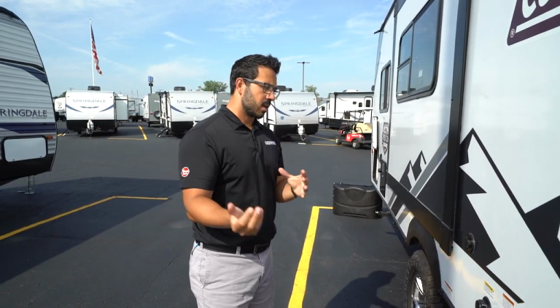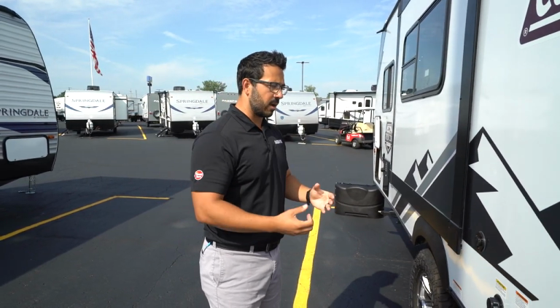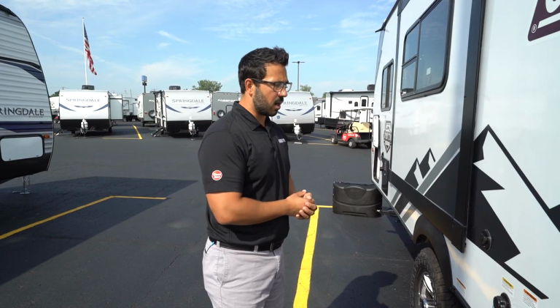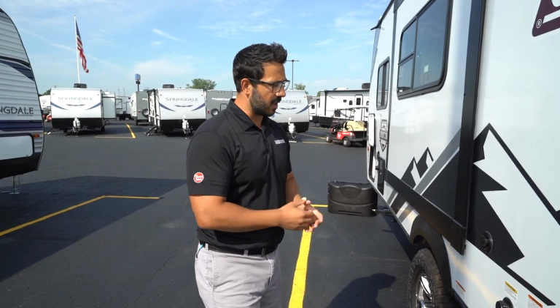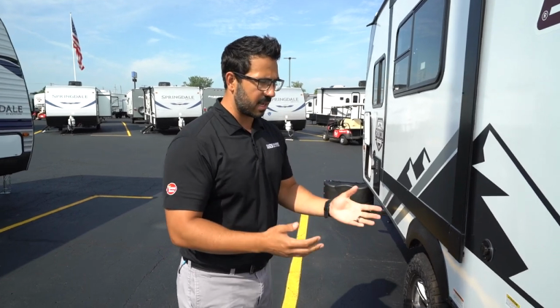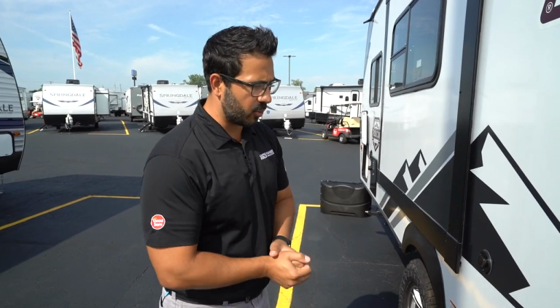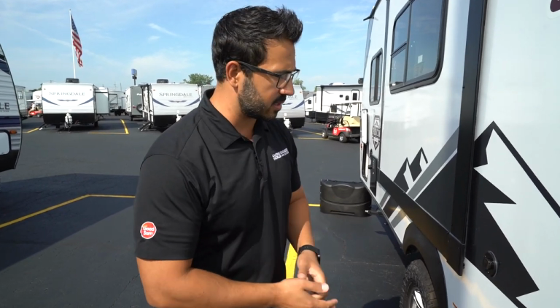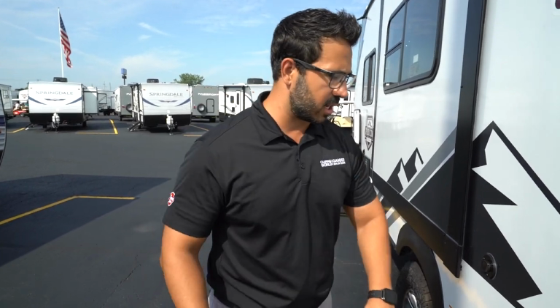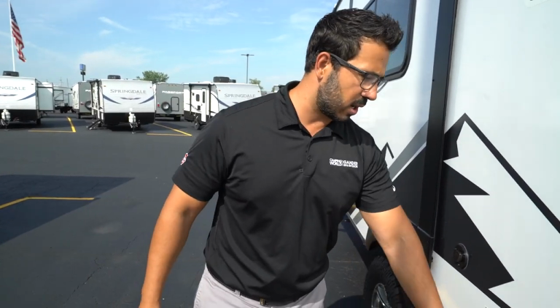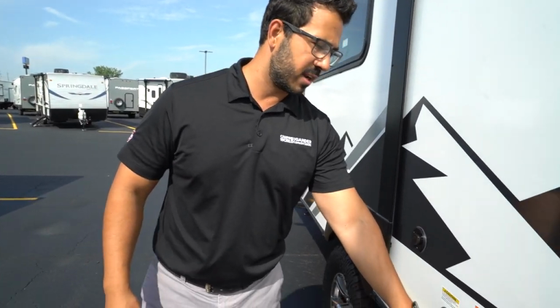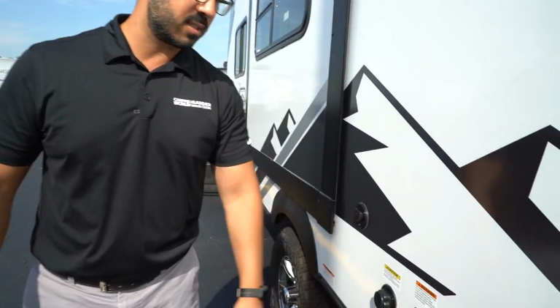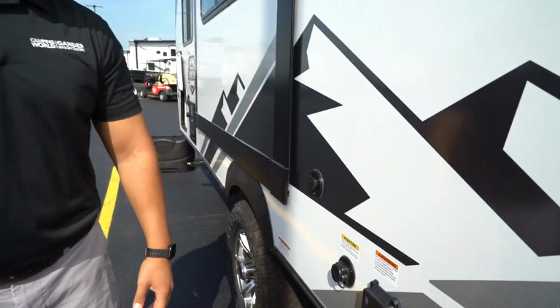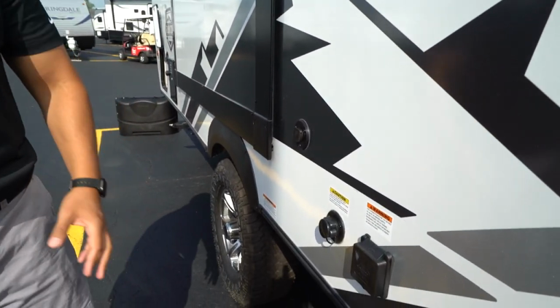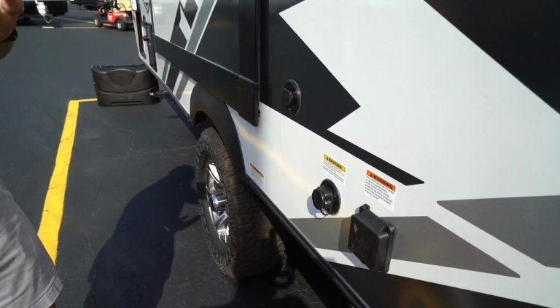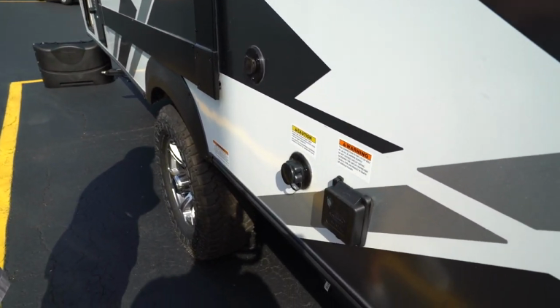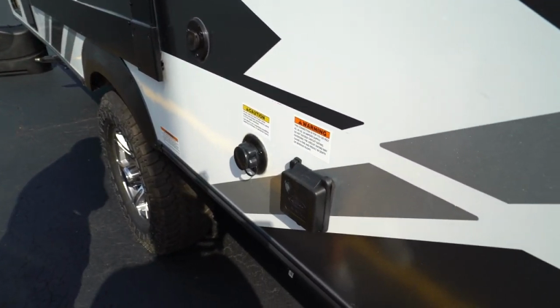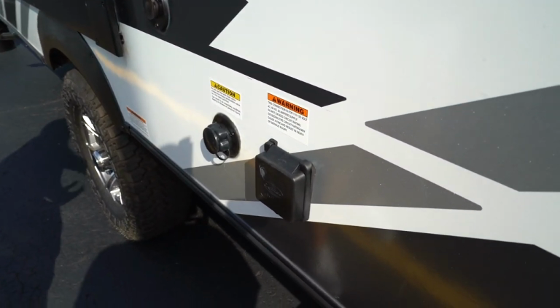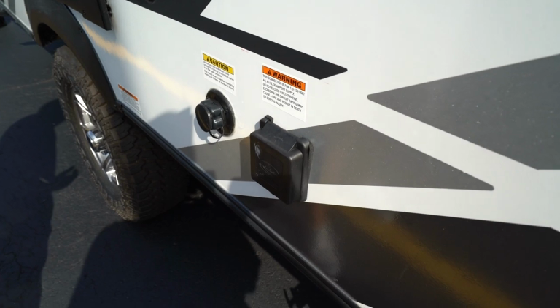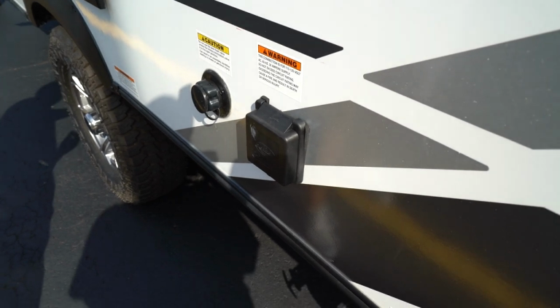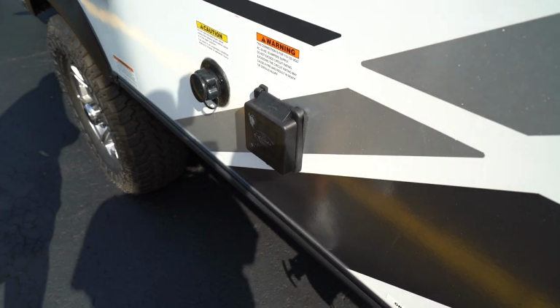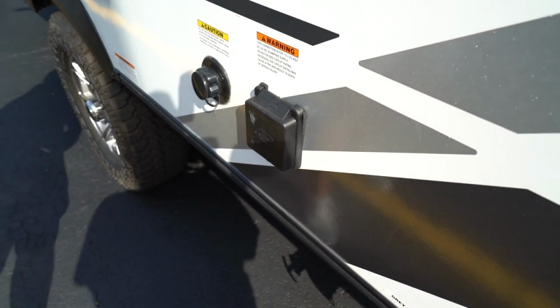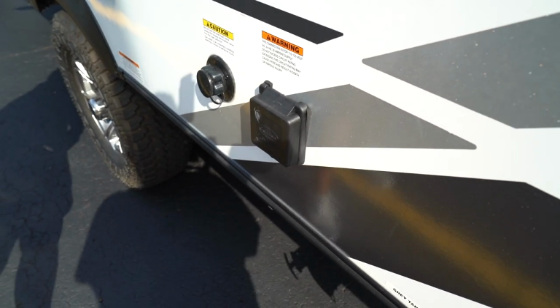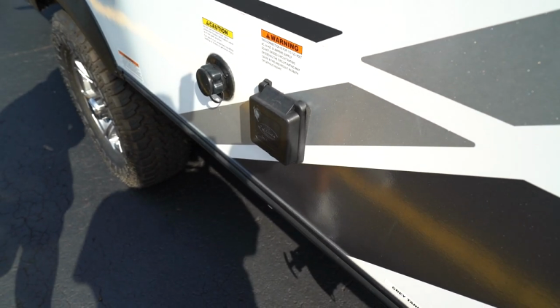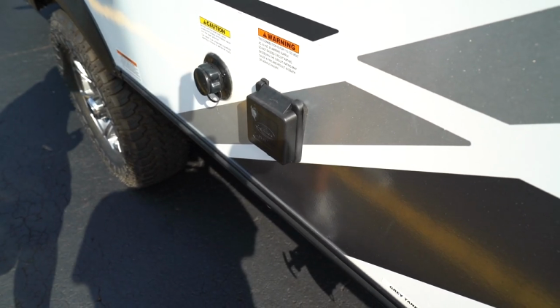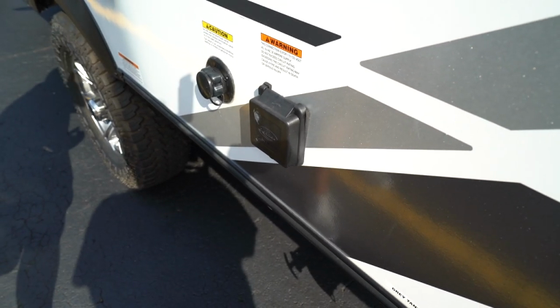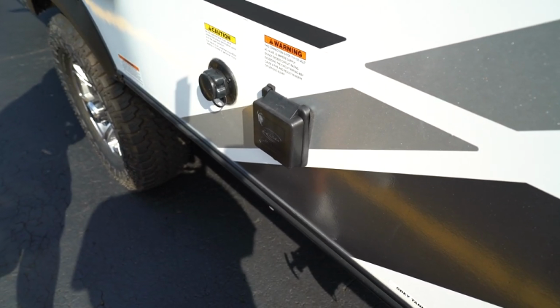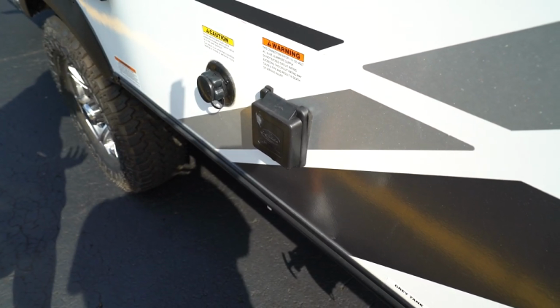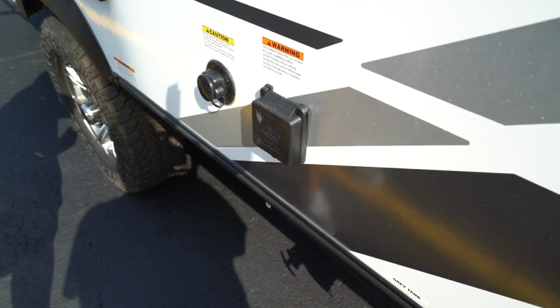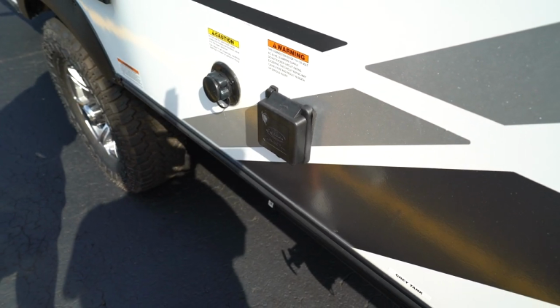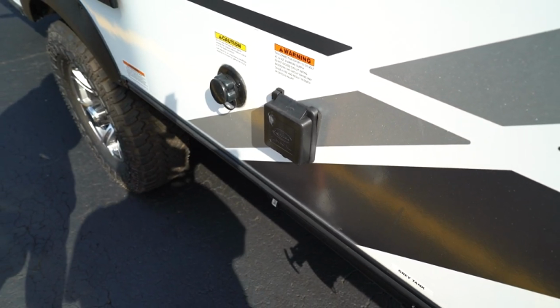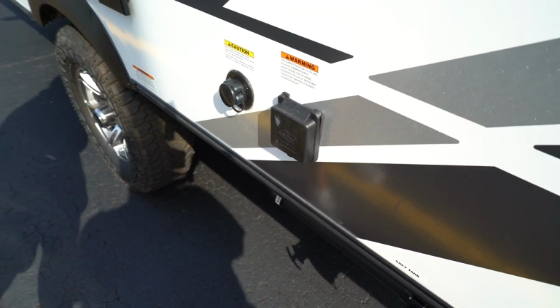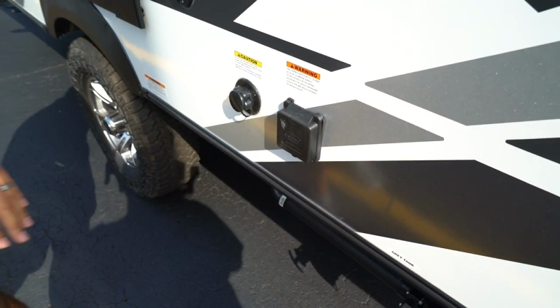Coming around to the off-camp side, there are a couple quick things over here as well. There is a 30-amp detachable power cord on the Rubicon units. I'll show you what that looks like, and usually people just store that in the pass-through.